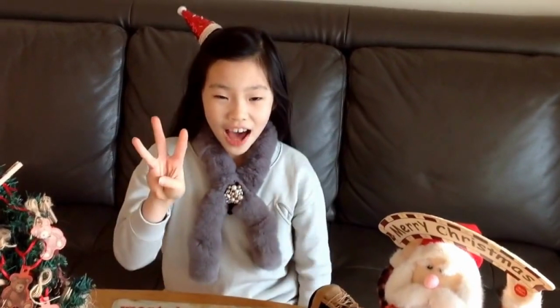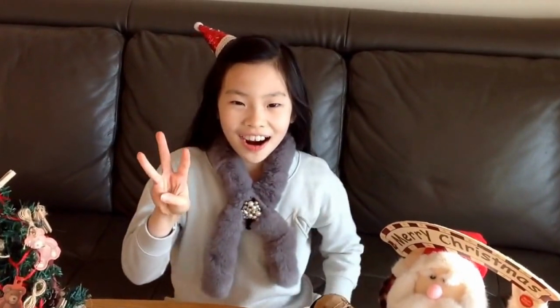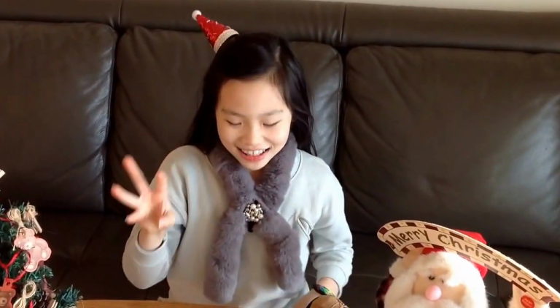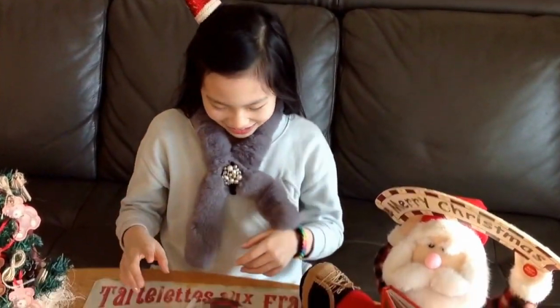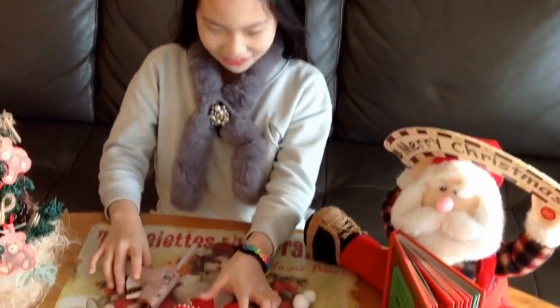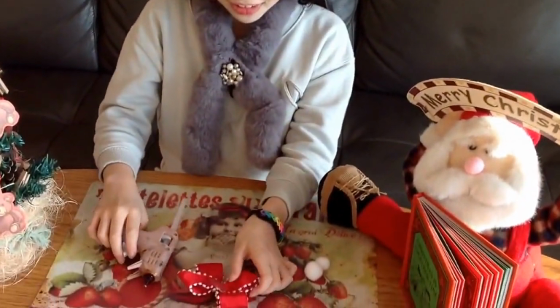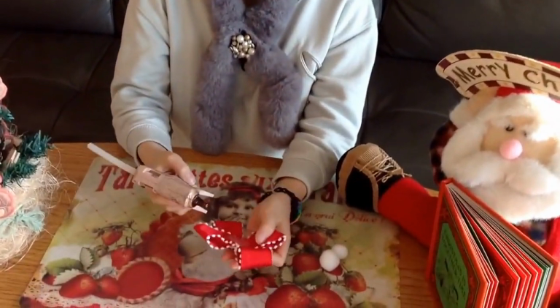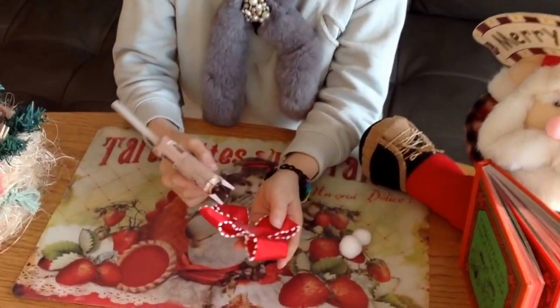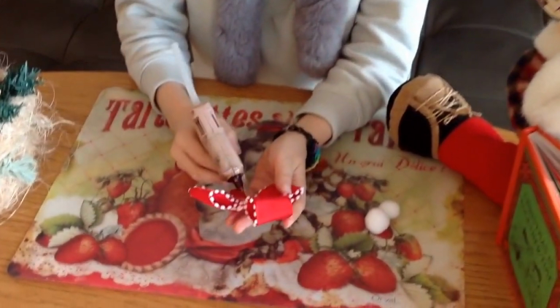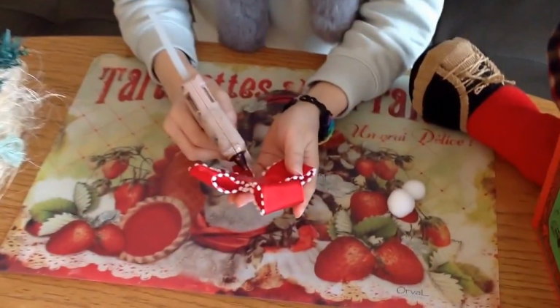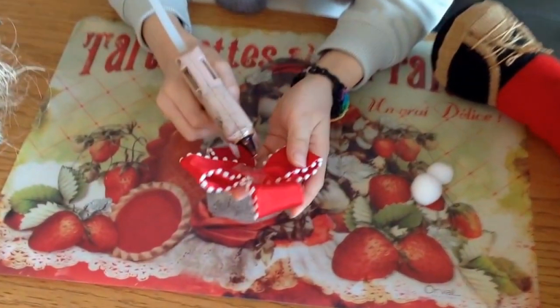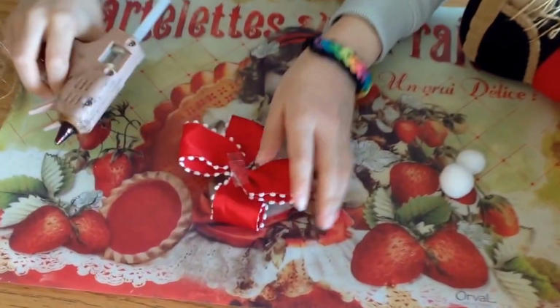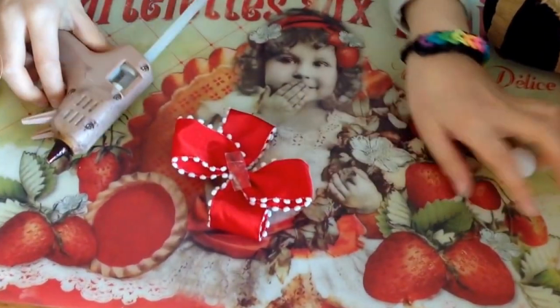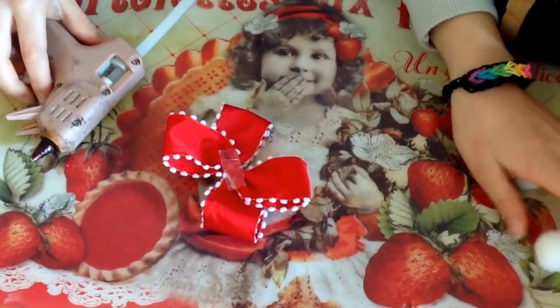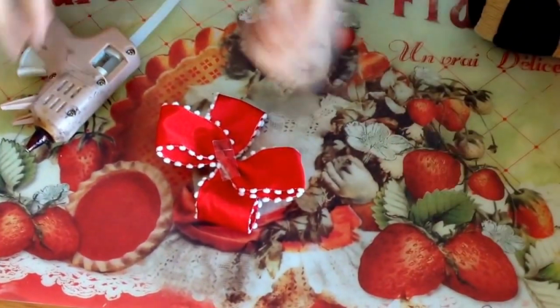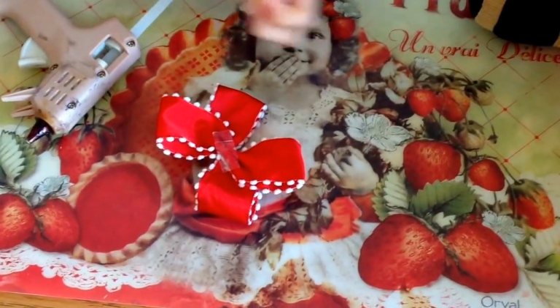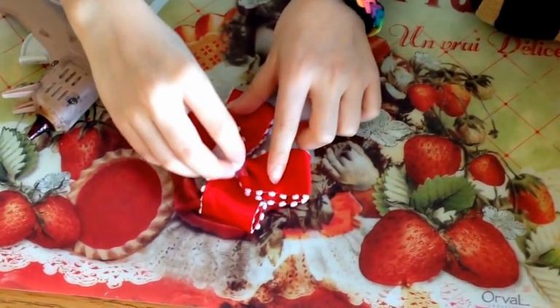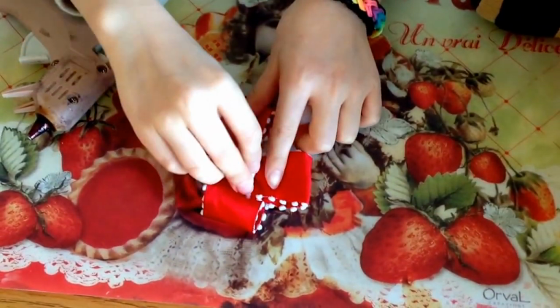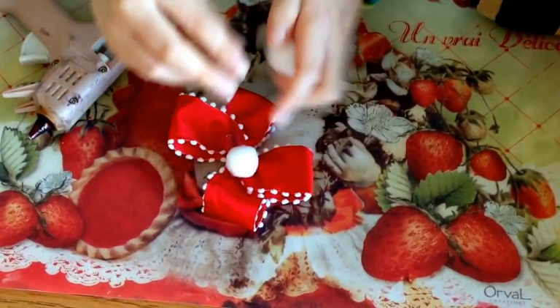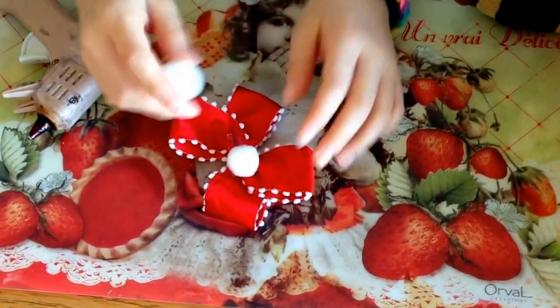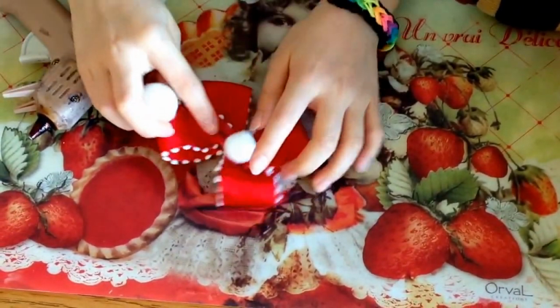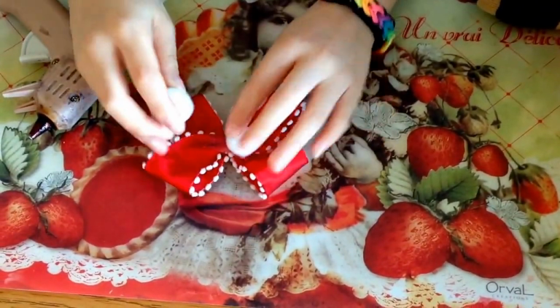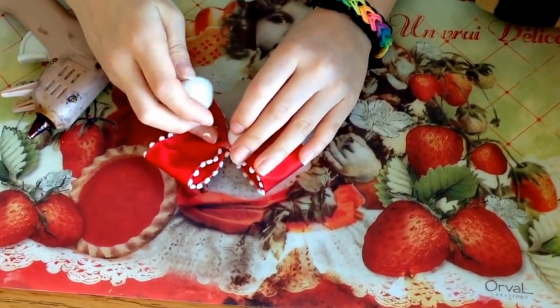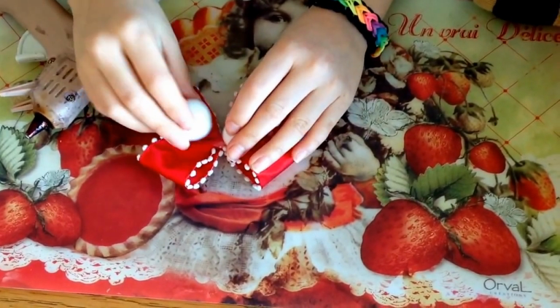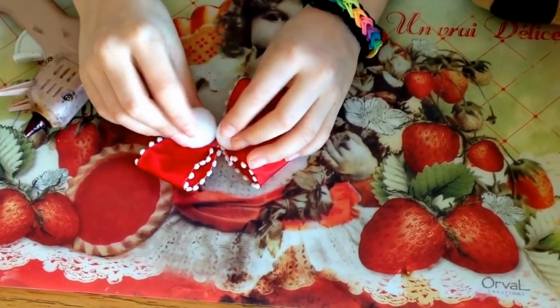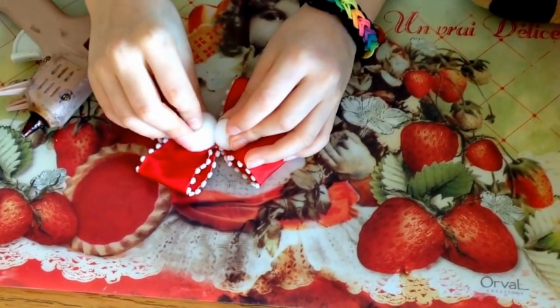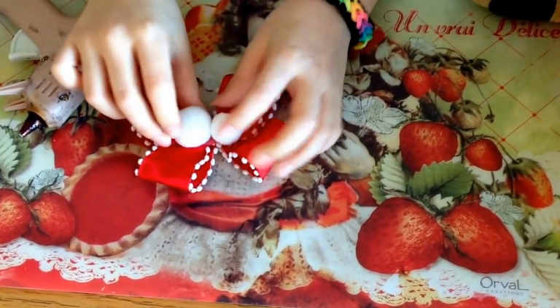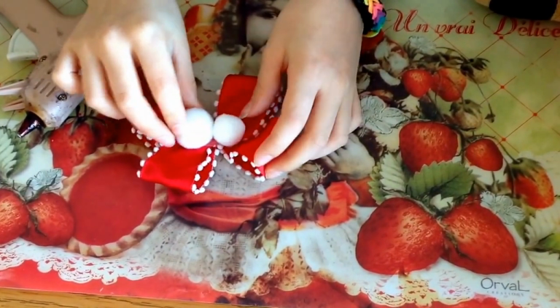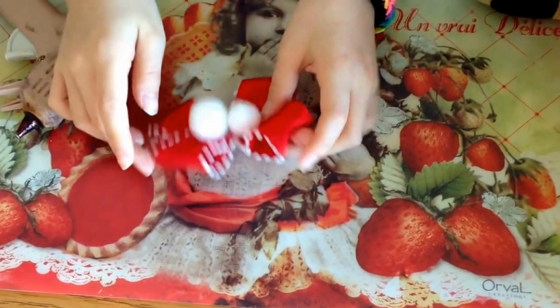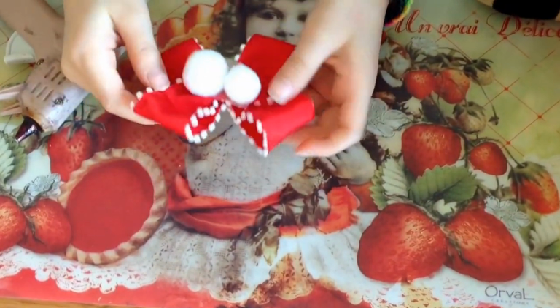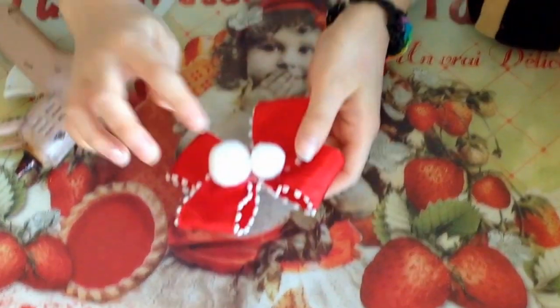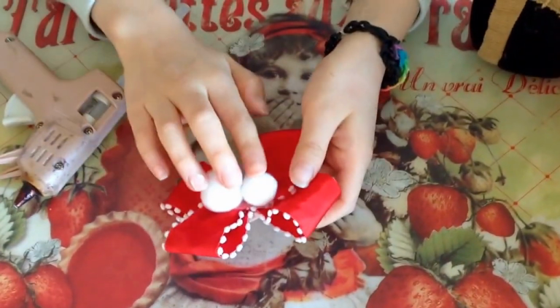Start! Hot glue the pom-pom in the center of the ribbon. Like this!